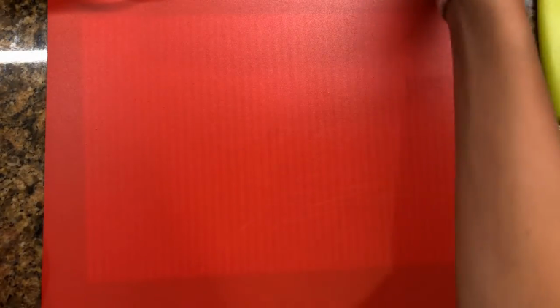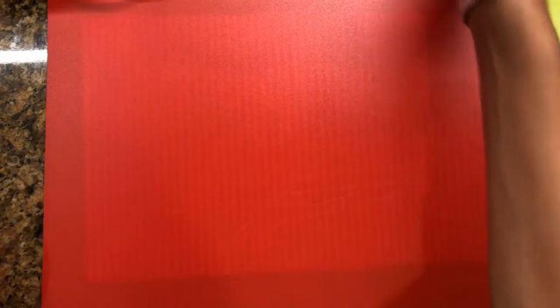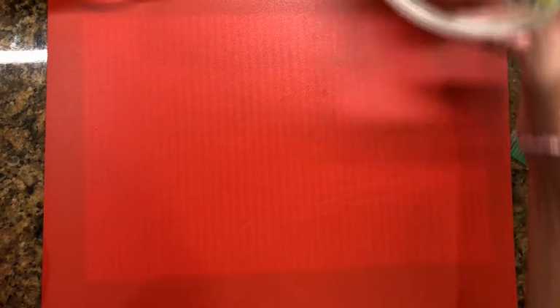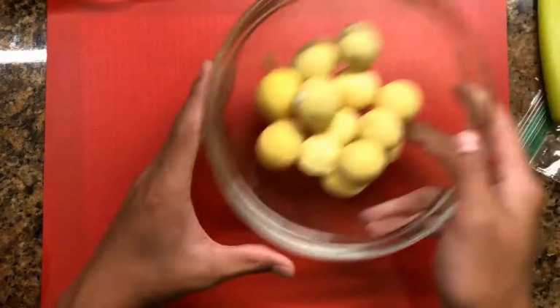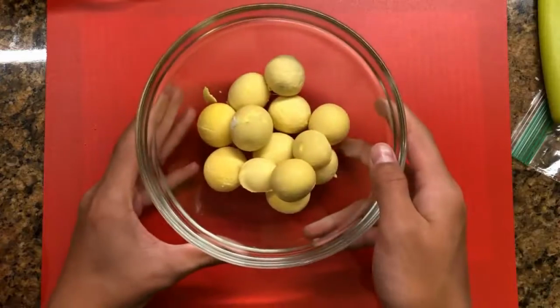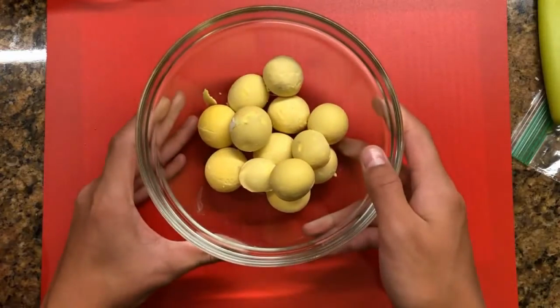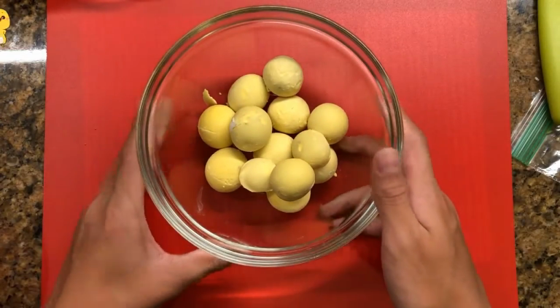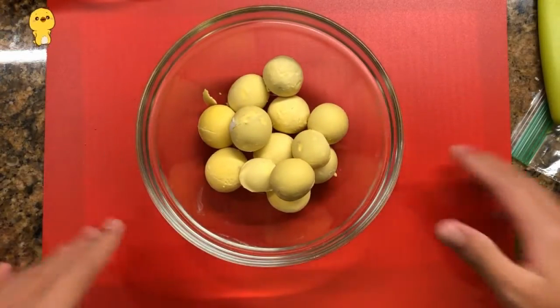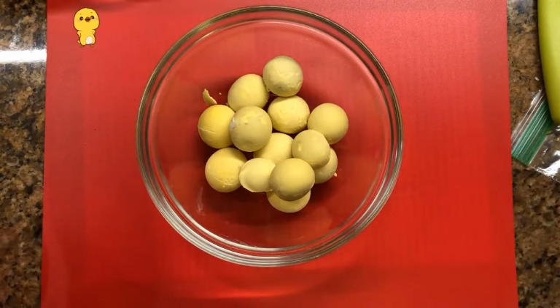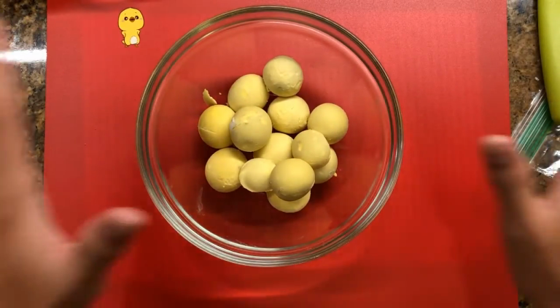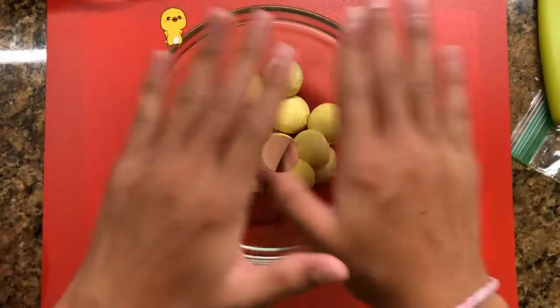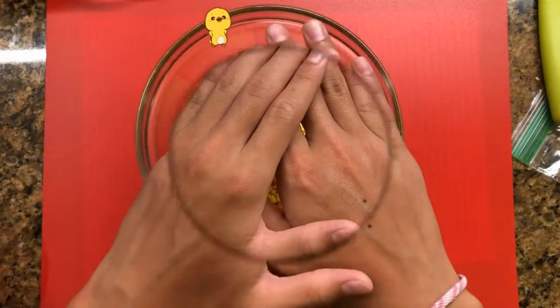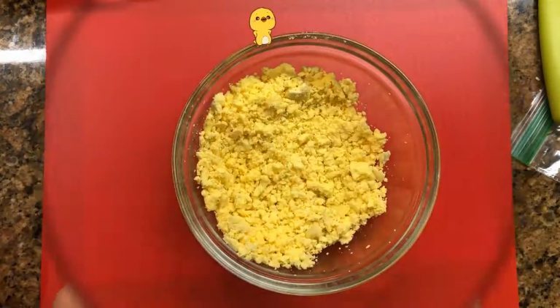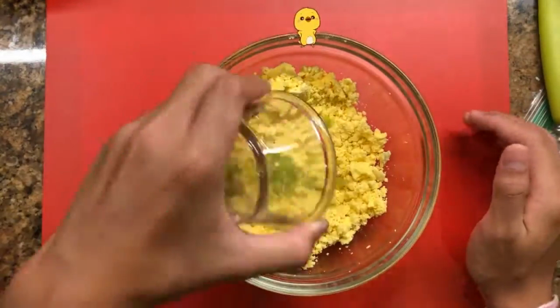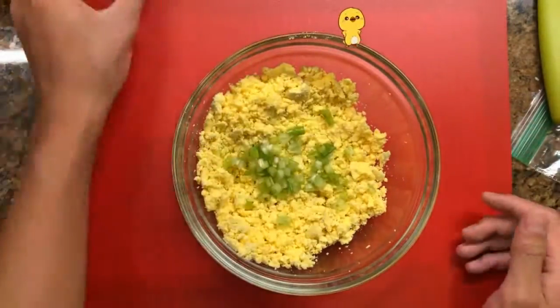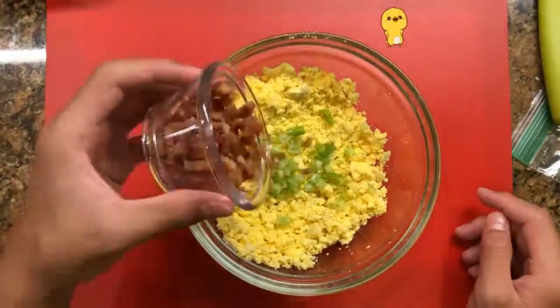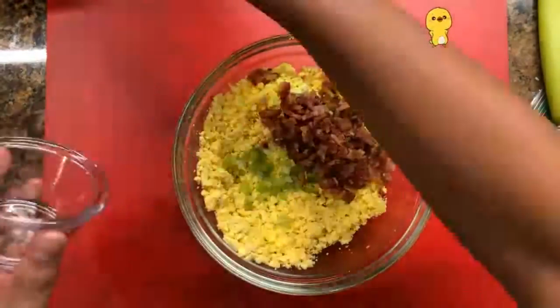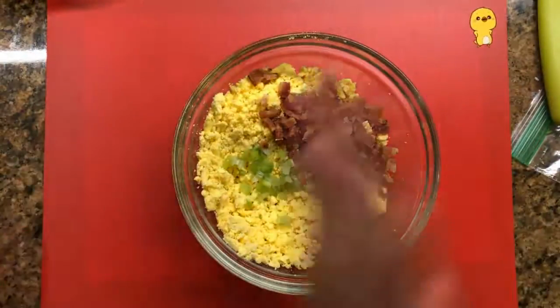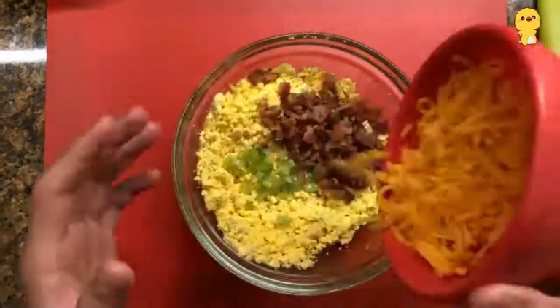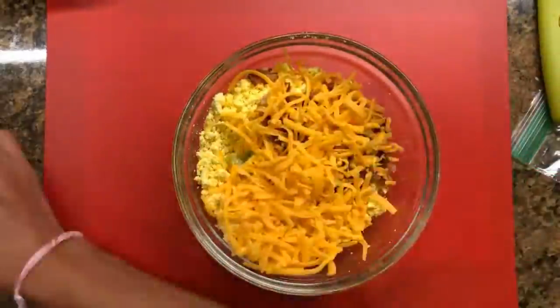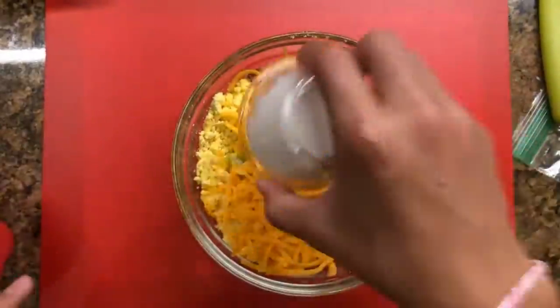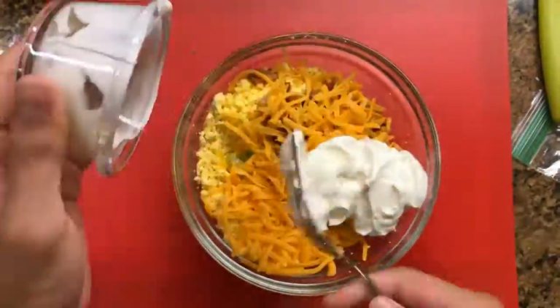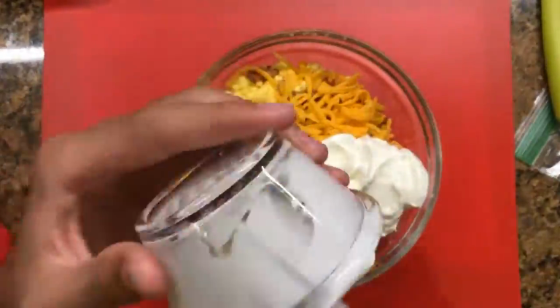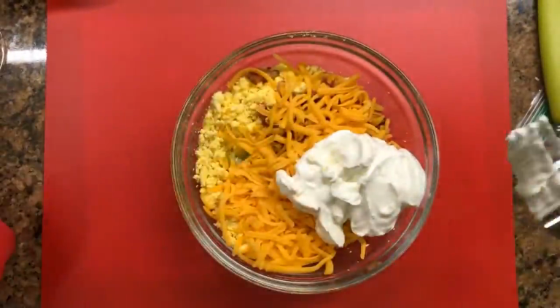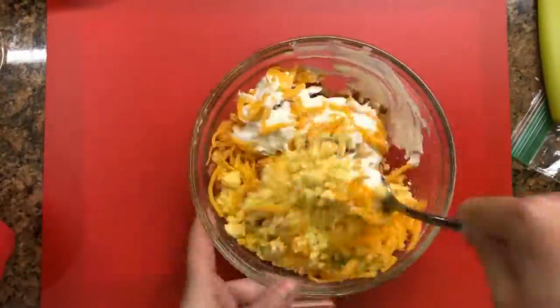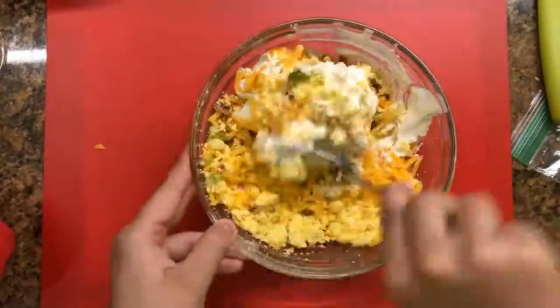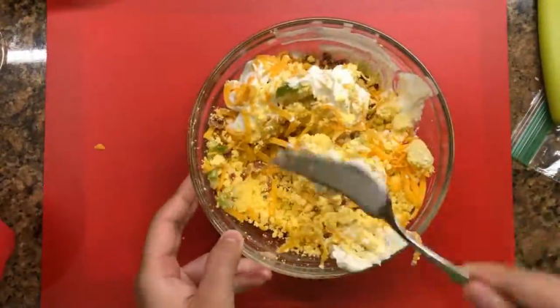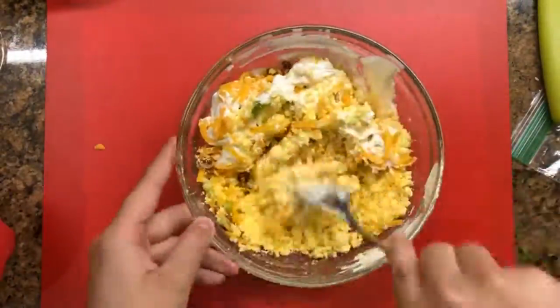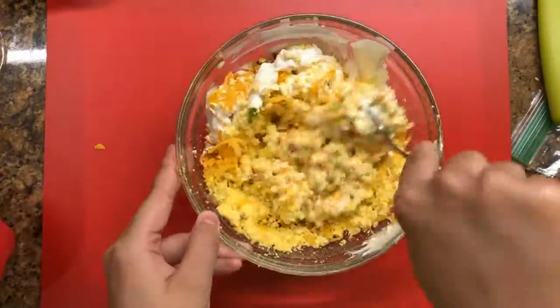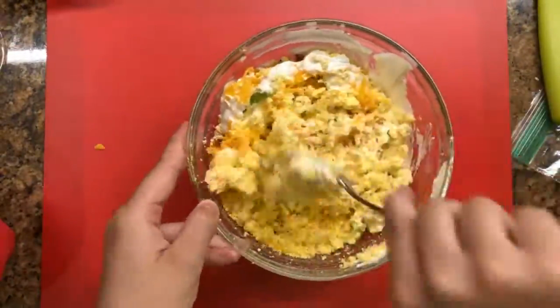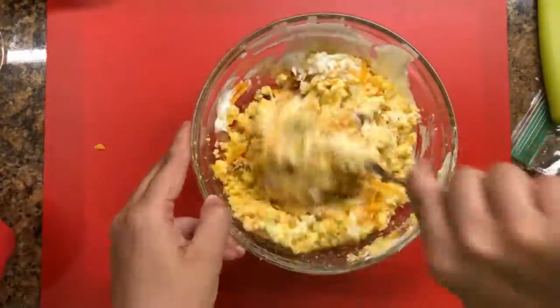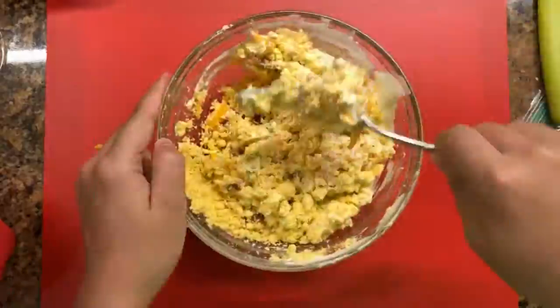Next we are going to get our egg yolks and we're gonna want to smash those until it's nice and broken down, and then we'll add our cheese, sour cream, bacon, and green onion.